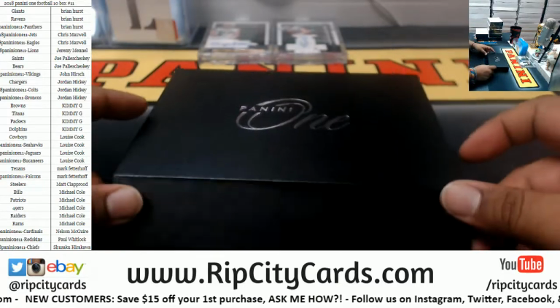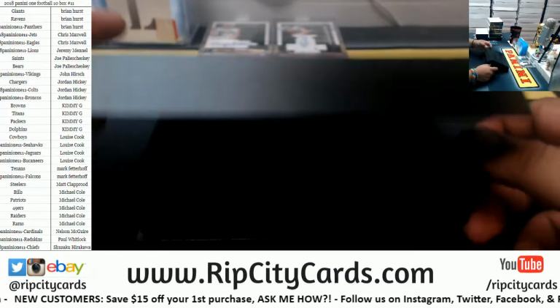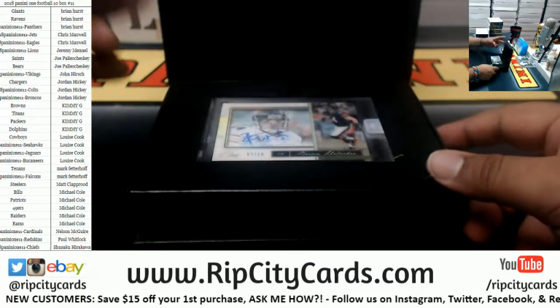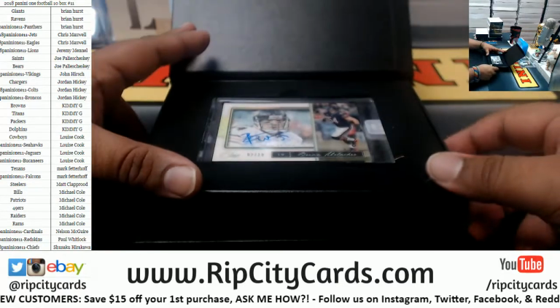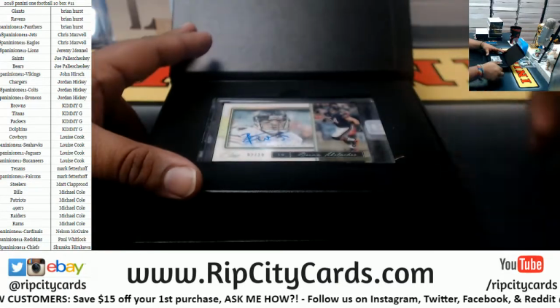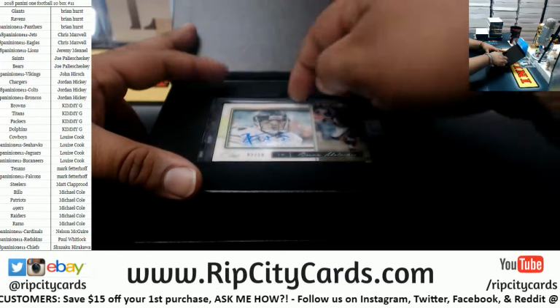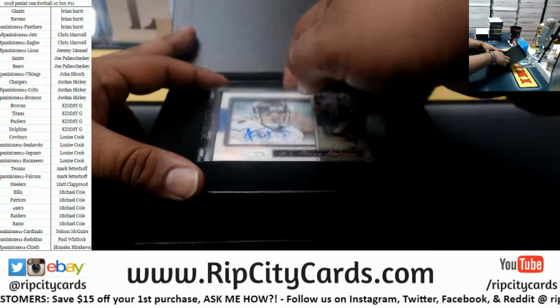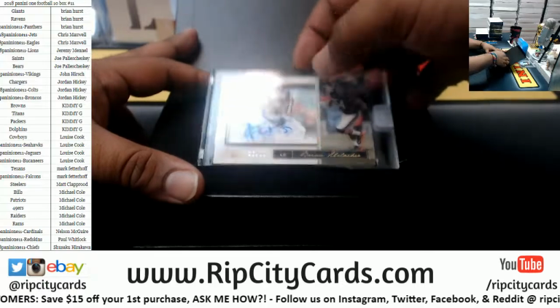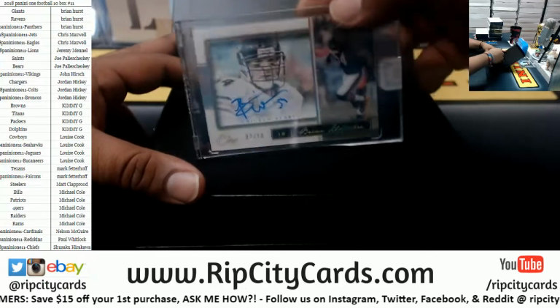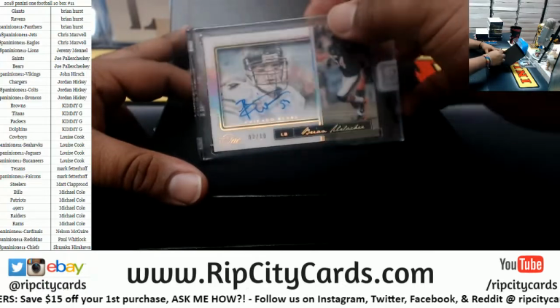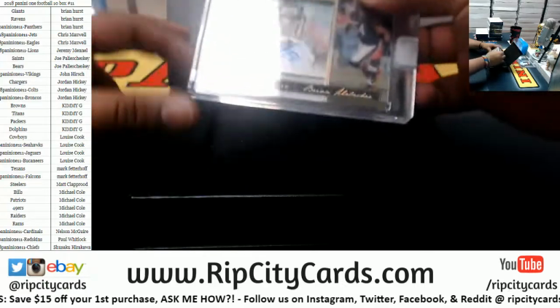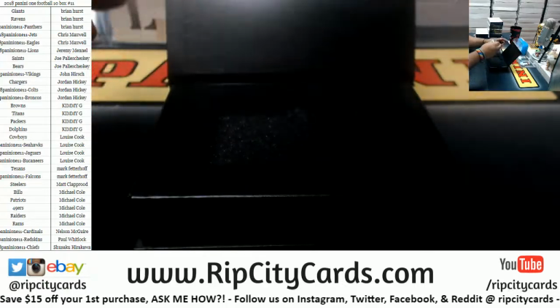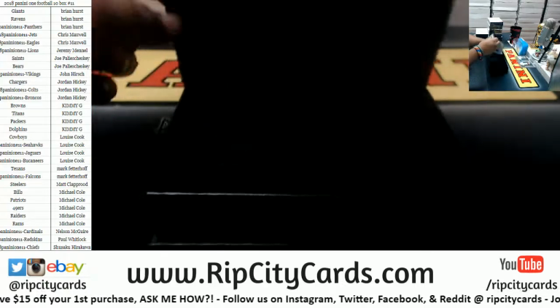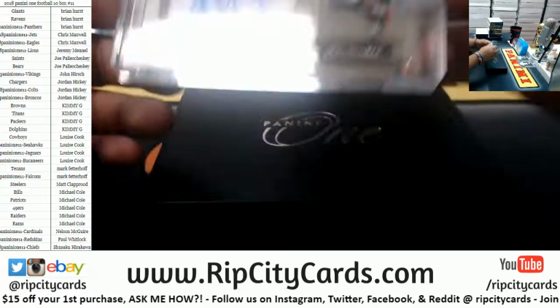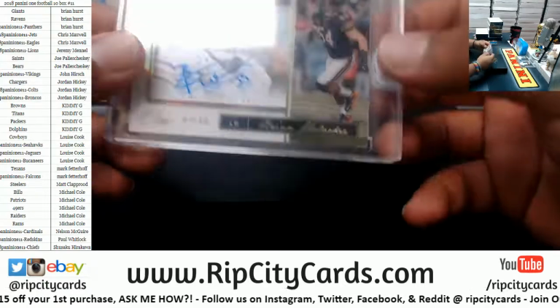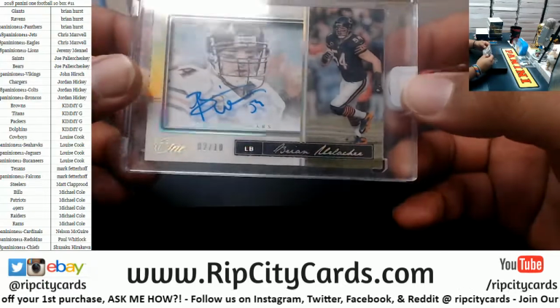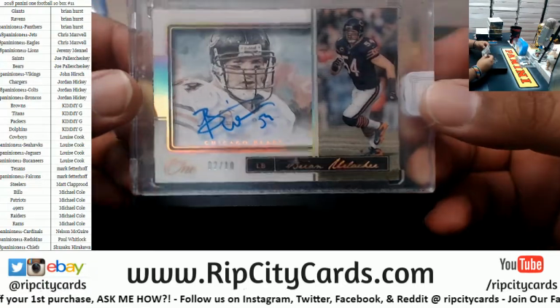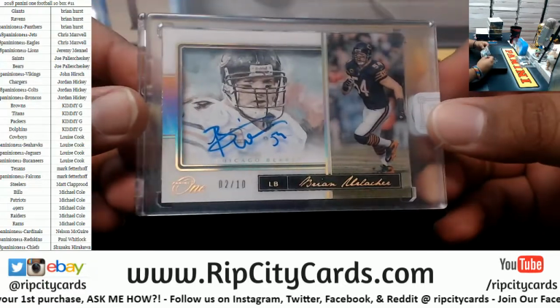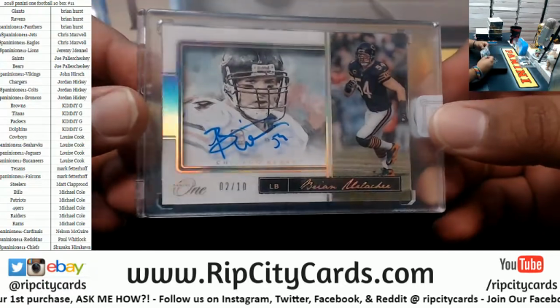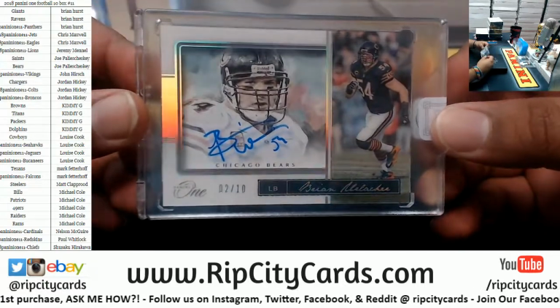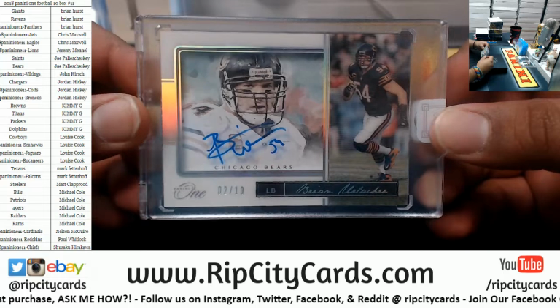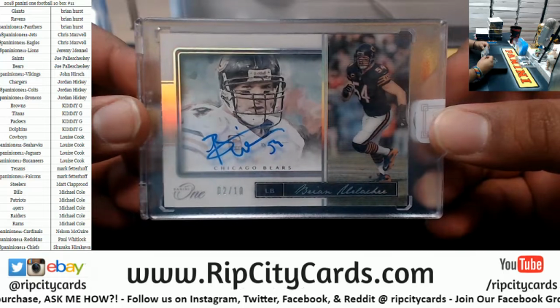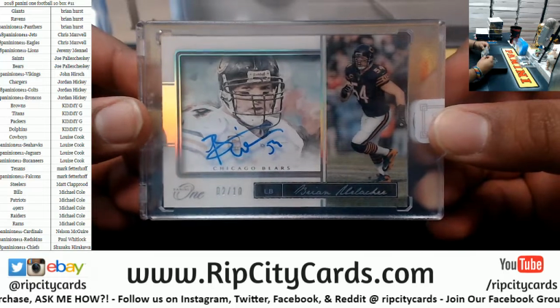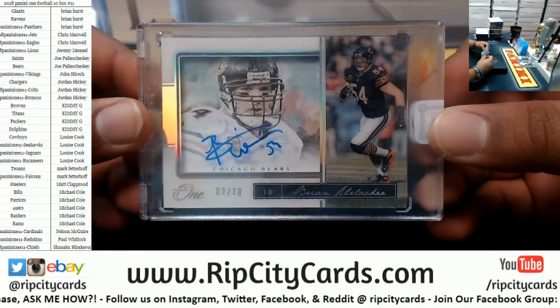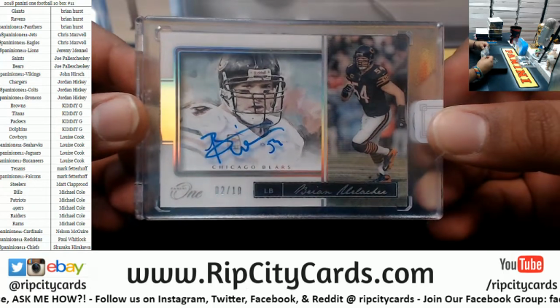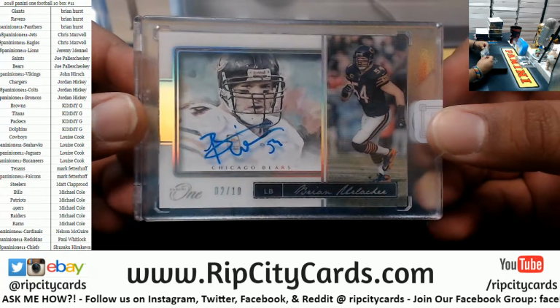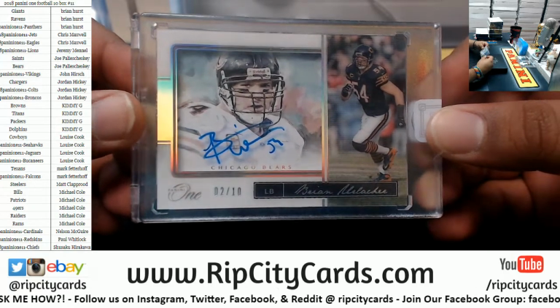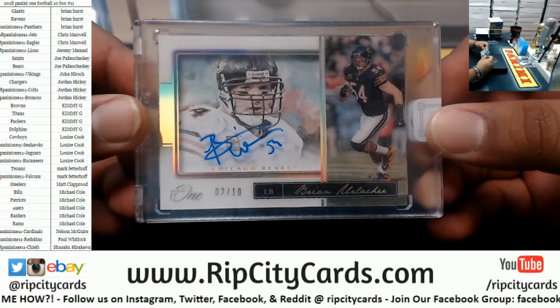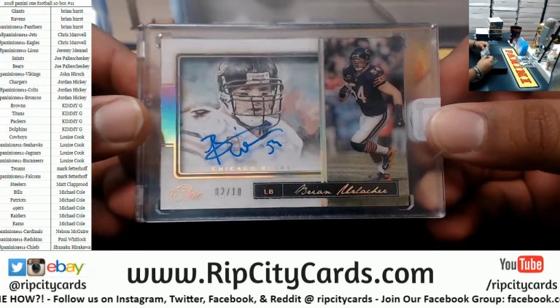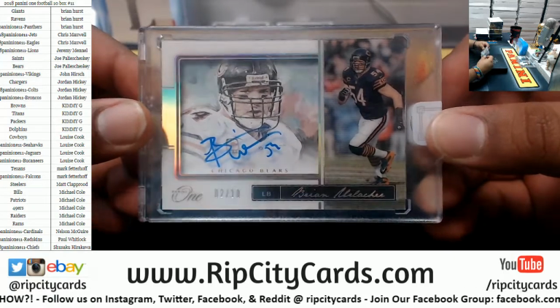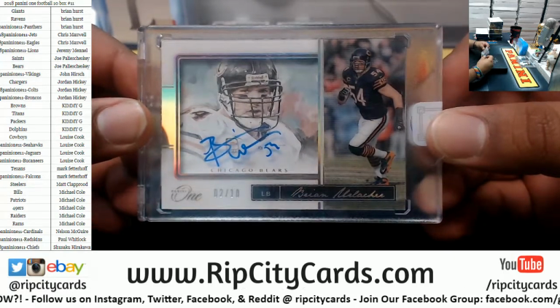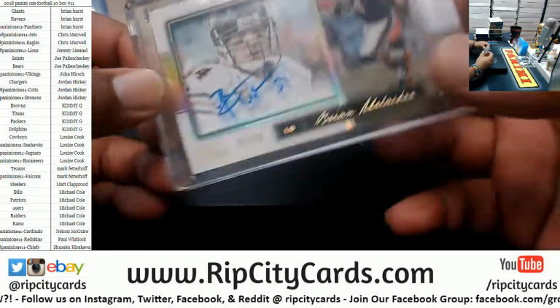All right, here is a Urlacher — oh, that's sick! Brian Urlacher, two of ten, for the Bears. Very nice.